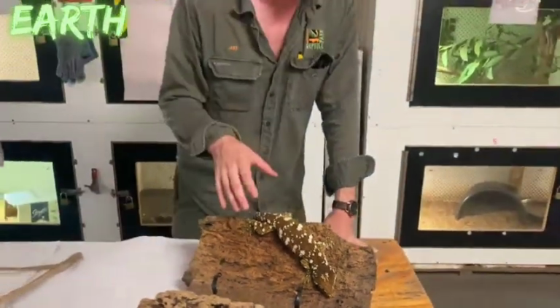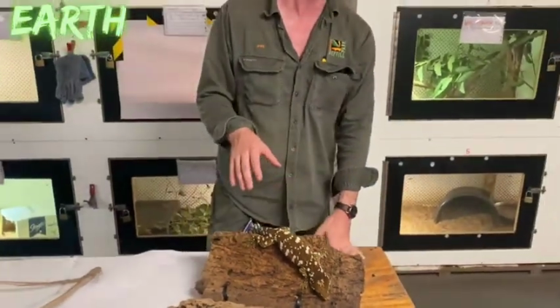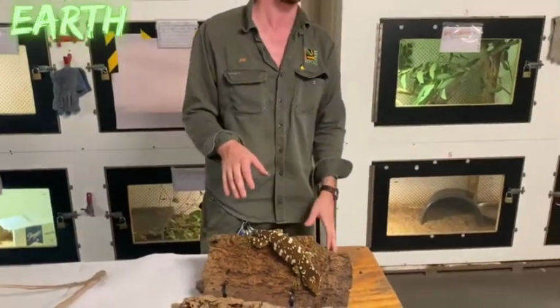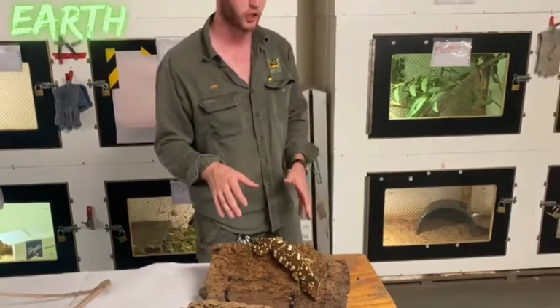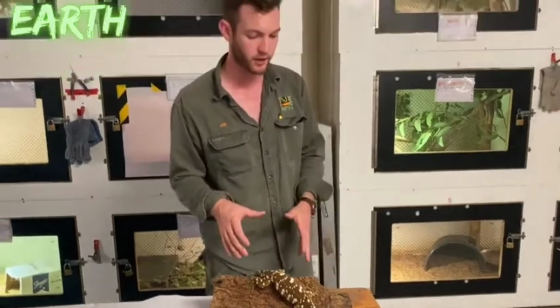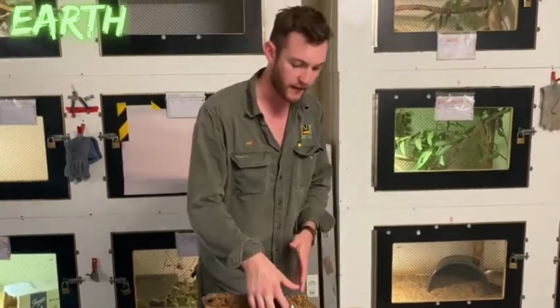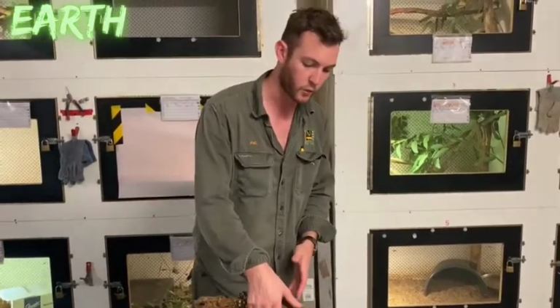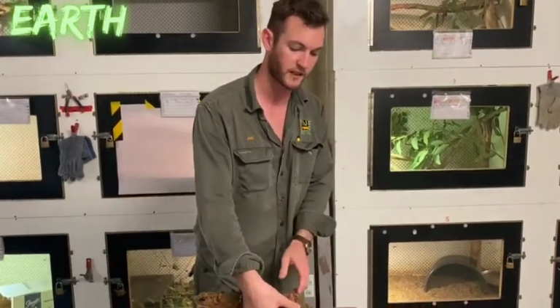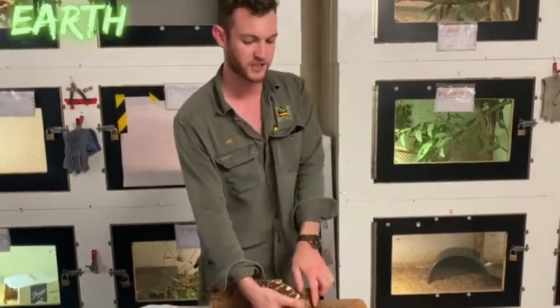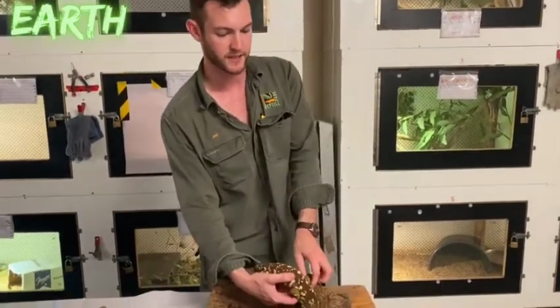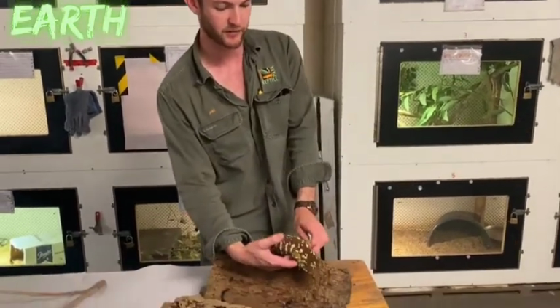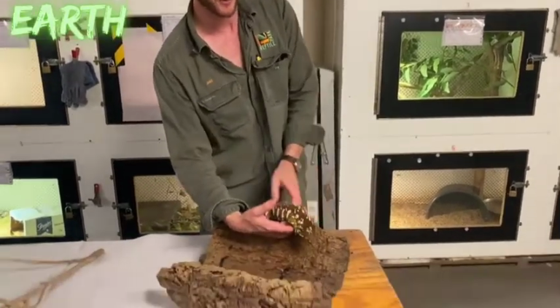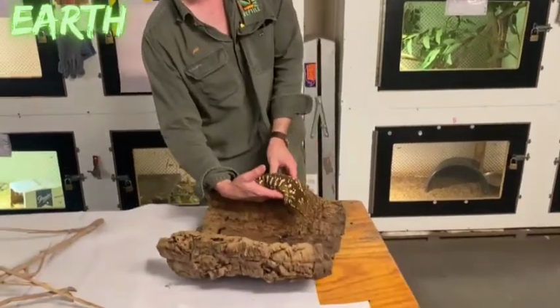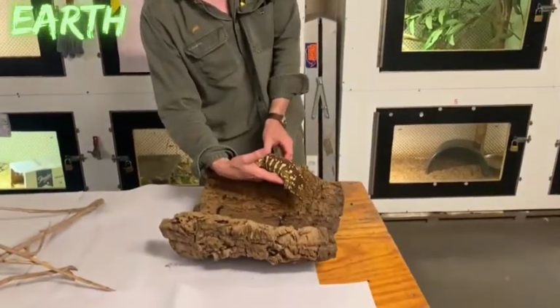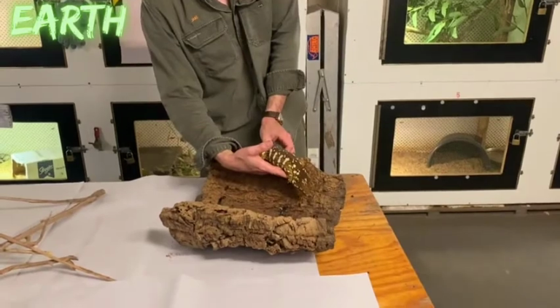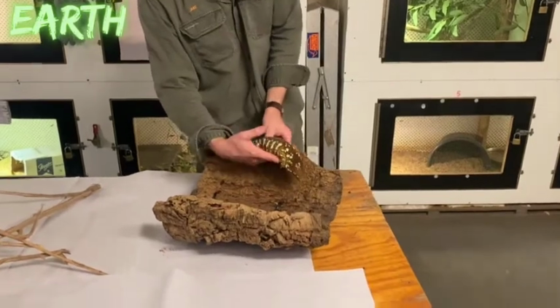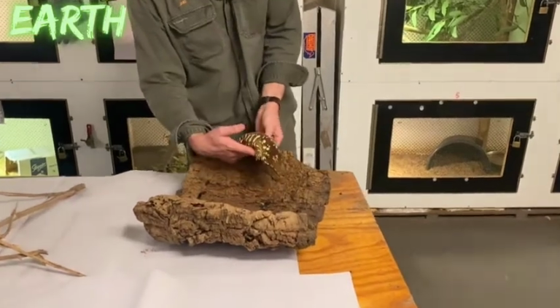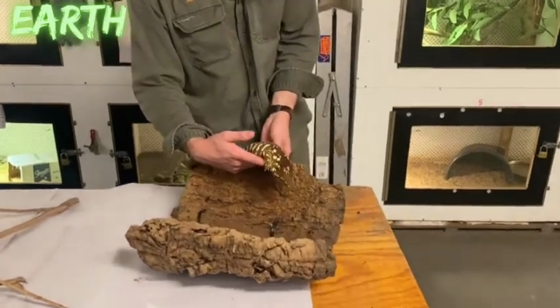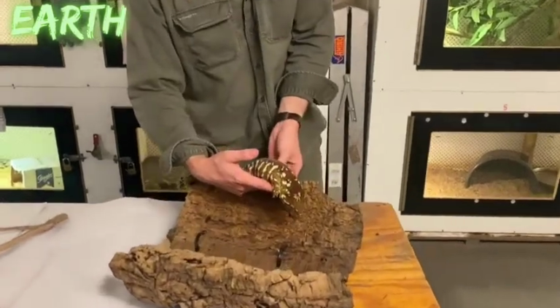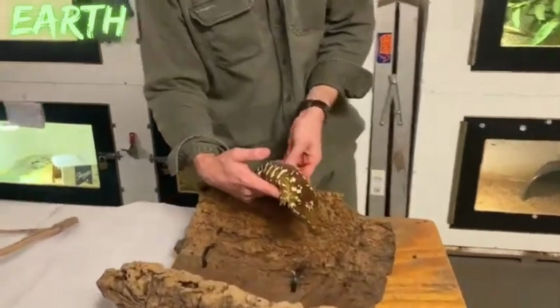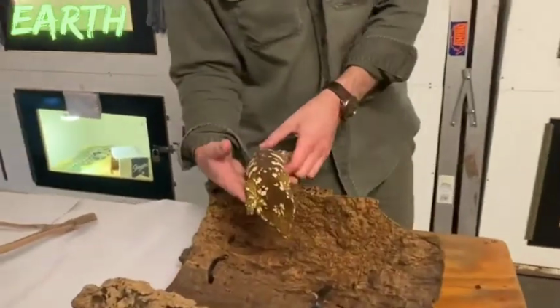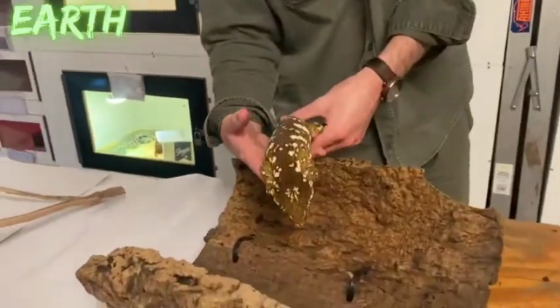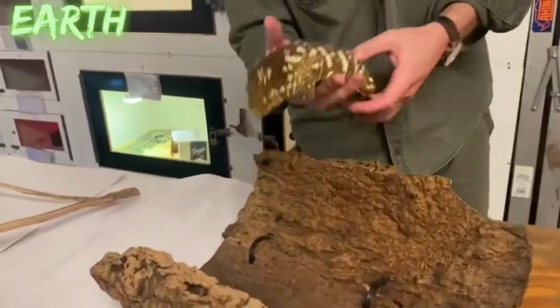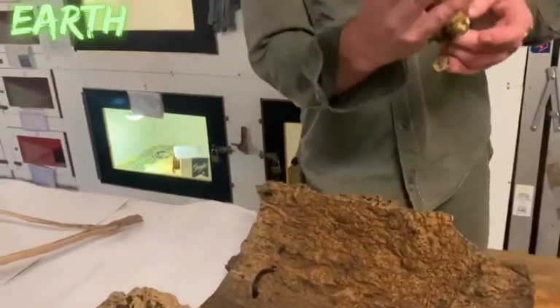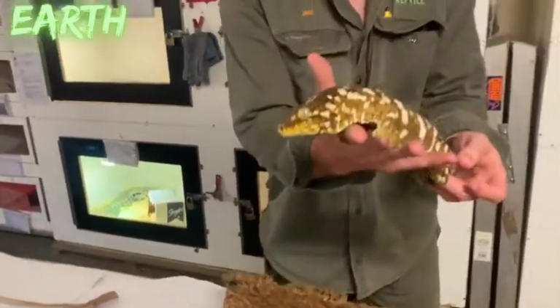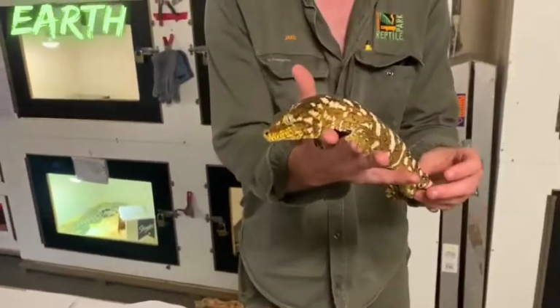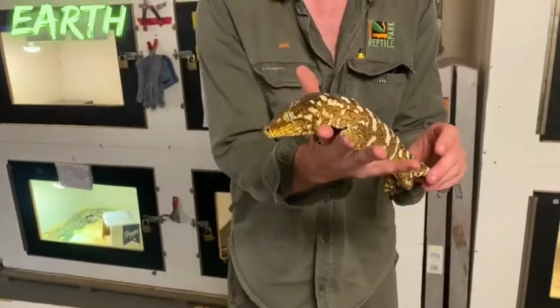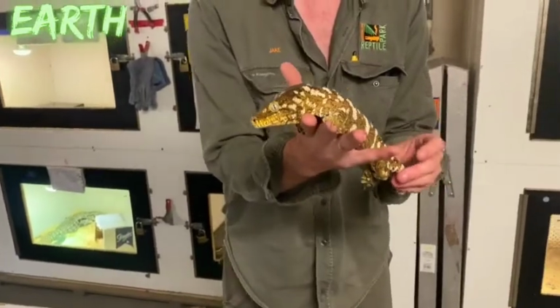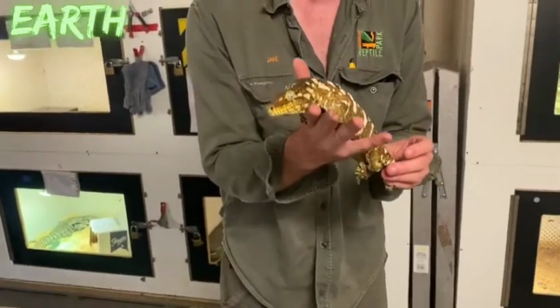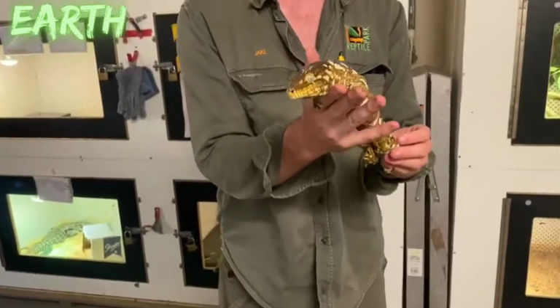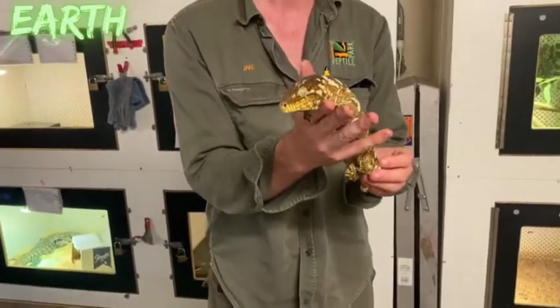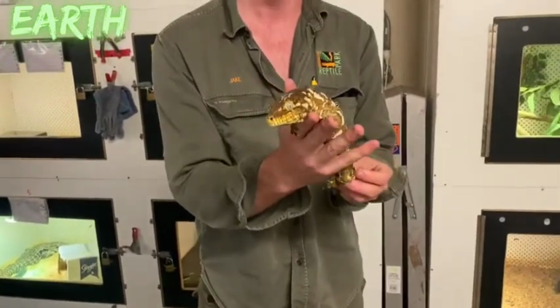This is the New Caledonian Giant Gecko, the world's largest species of gecko. This male is about 12 inches, or 30 centimetres, in length — very, very large for a gecko.